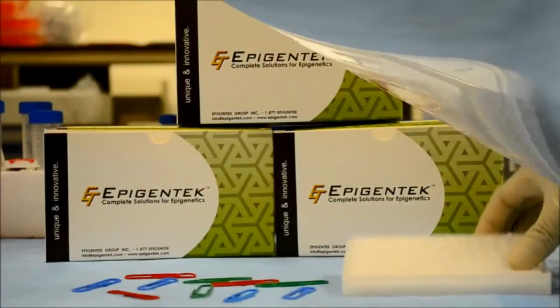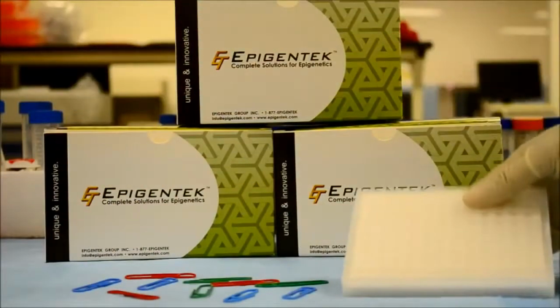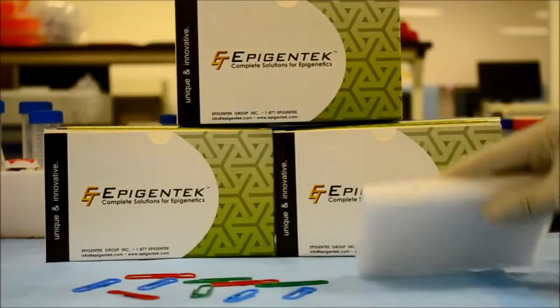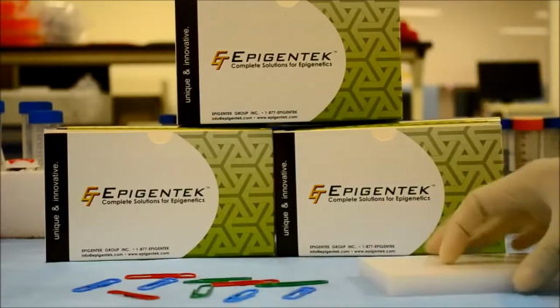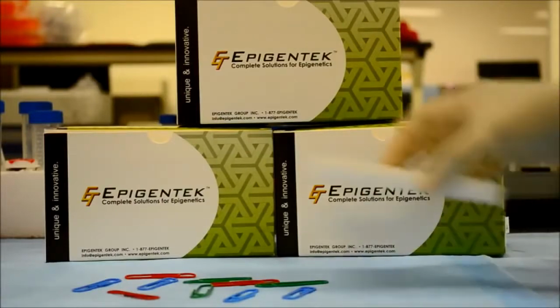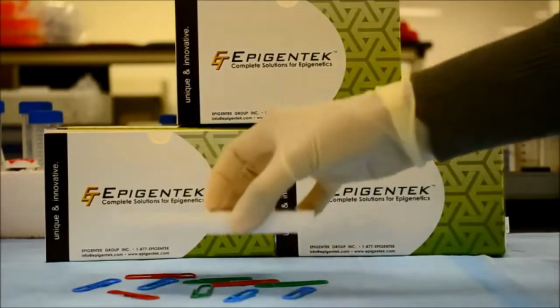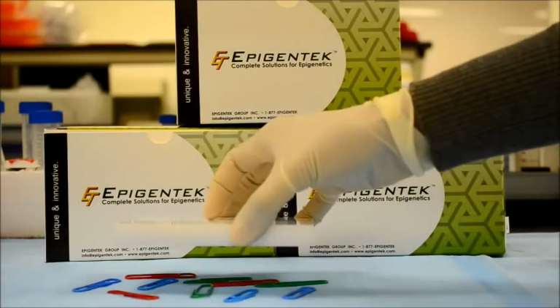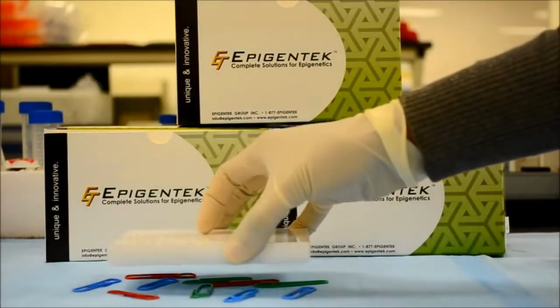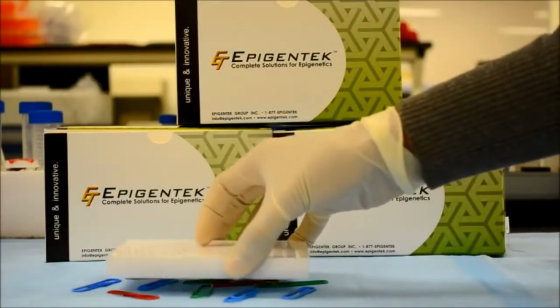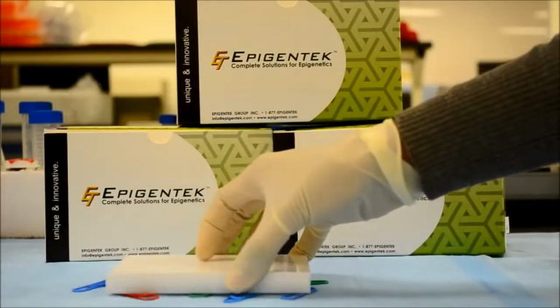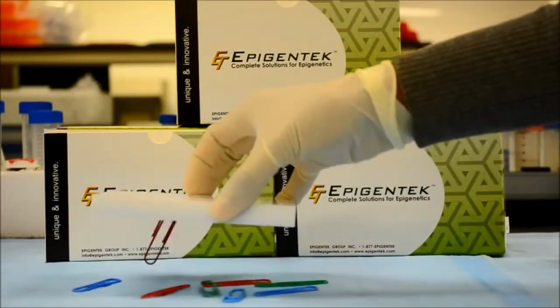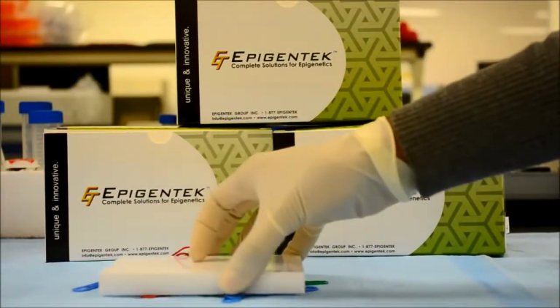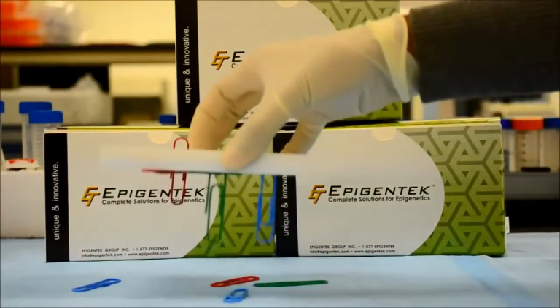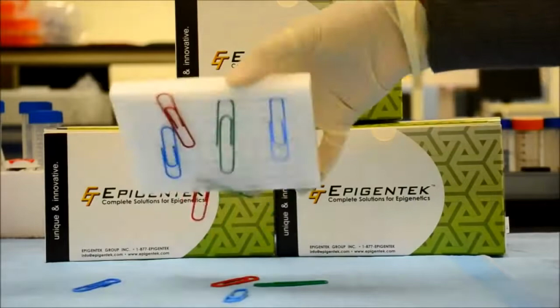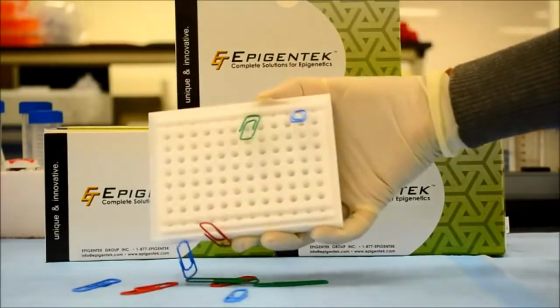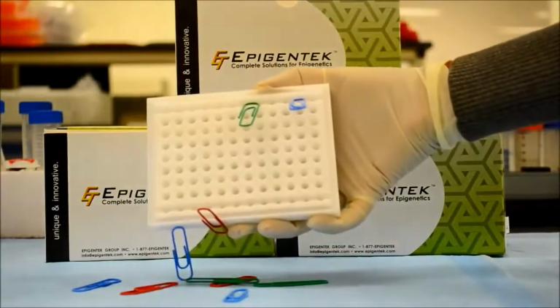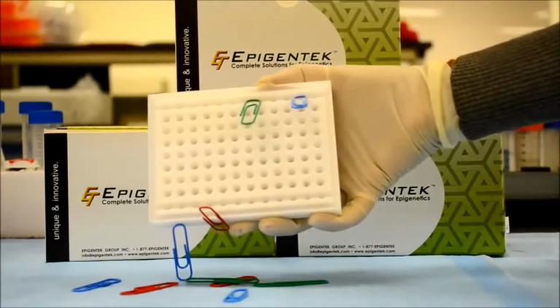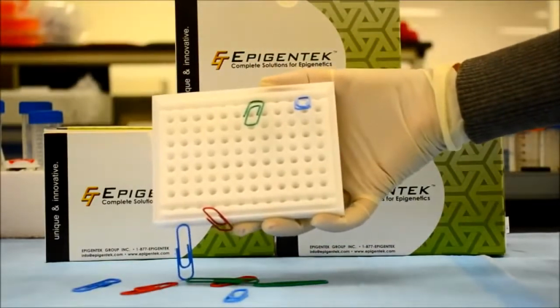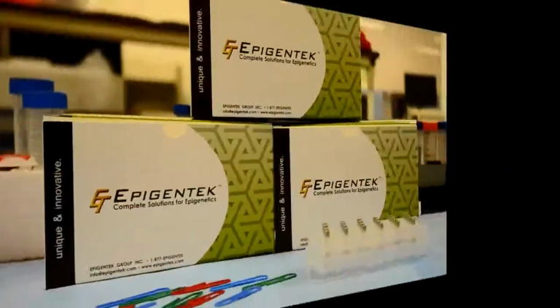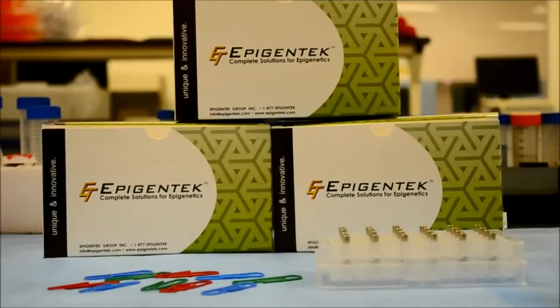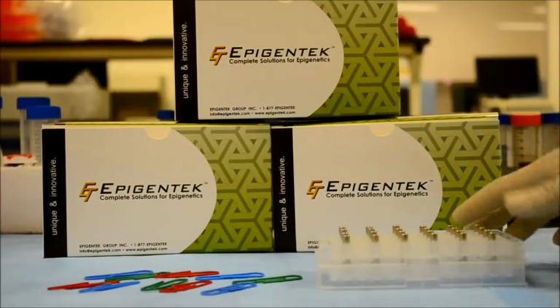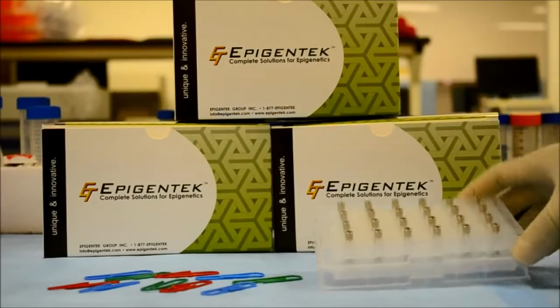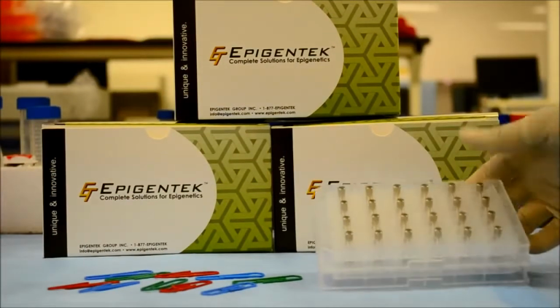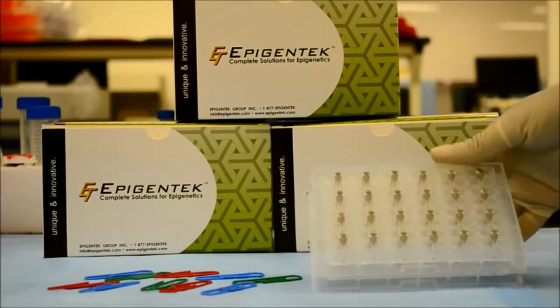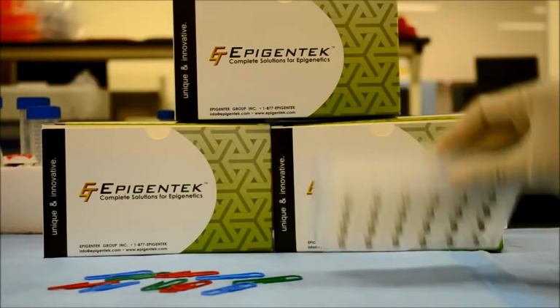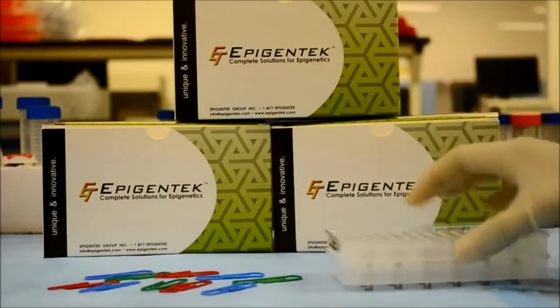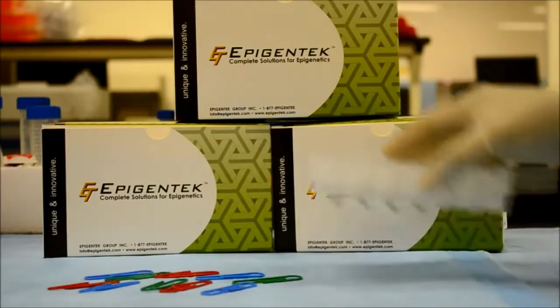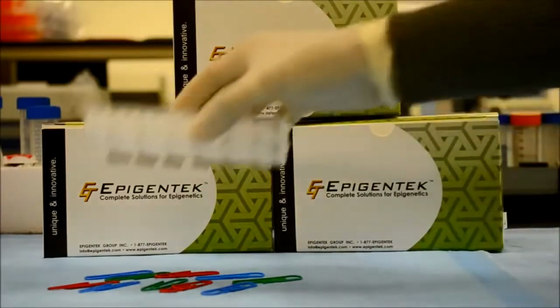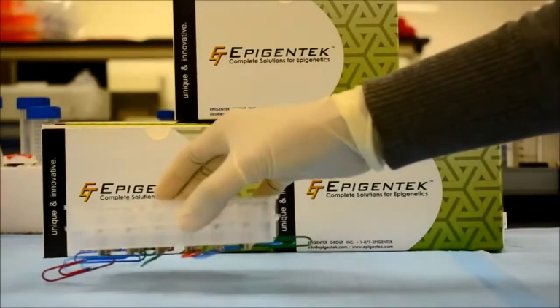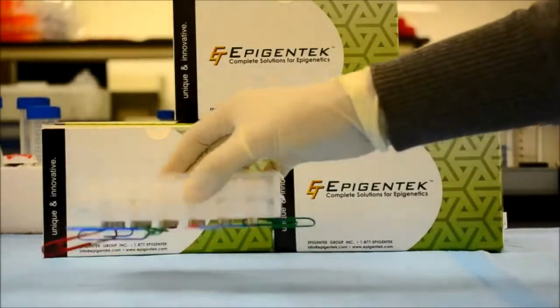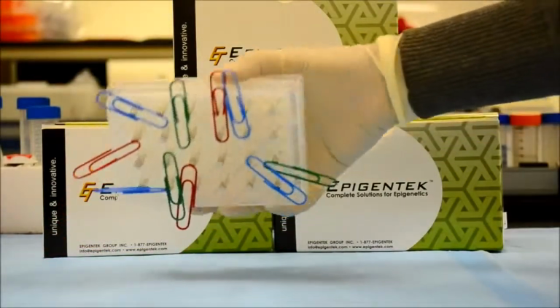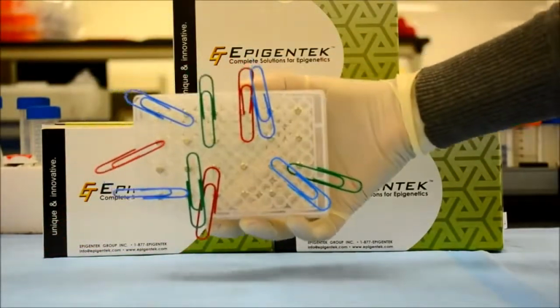Compared to similar products on the market which fall short on magnetic strength and take longer for sample separation with less than stellar results, the EpiMag's neodymium iron boron rods are designed to be extra powerful for ideal results.